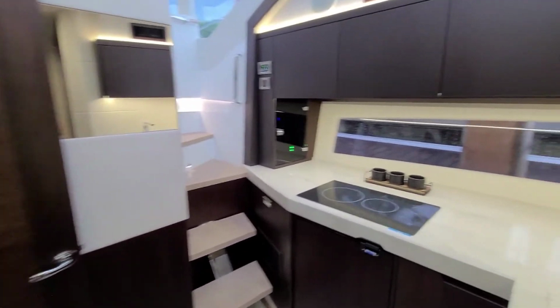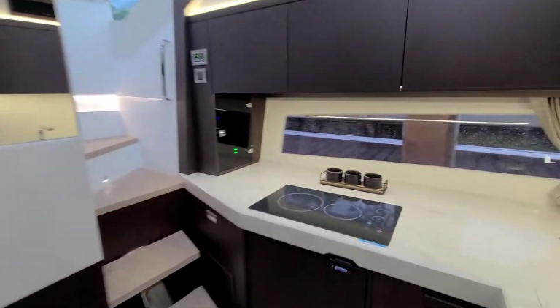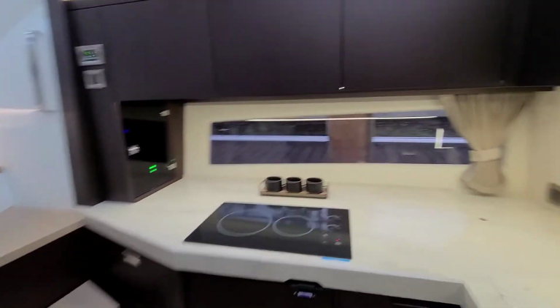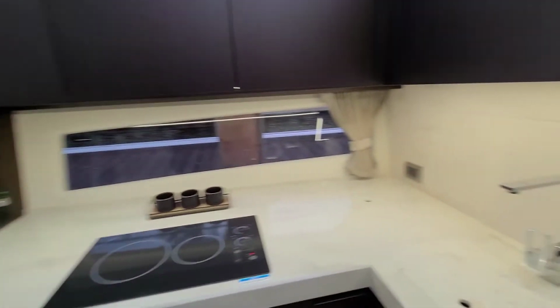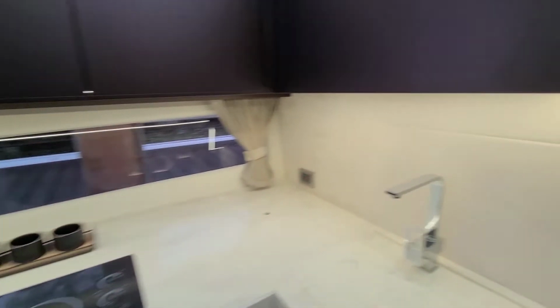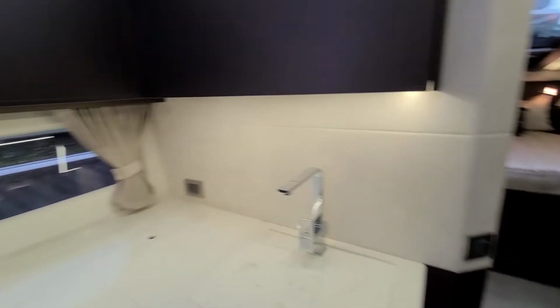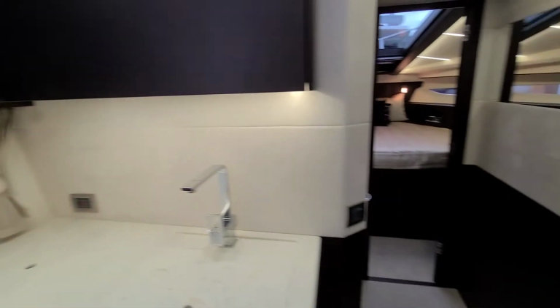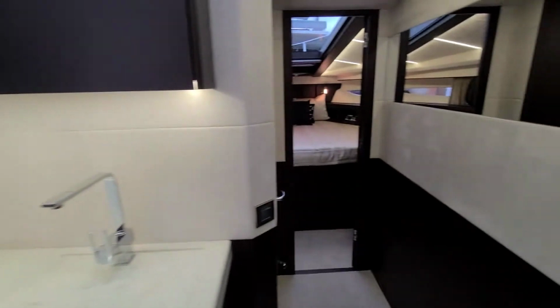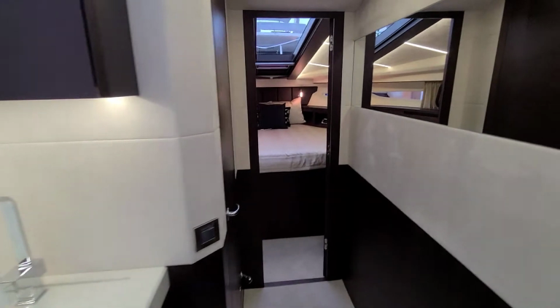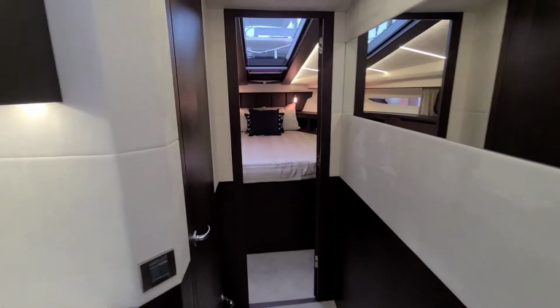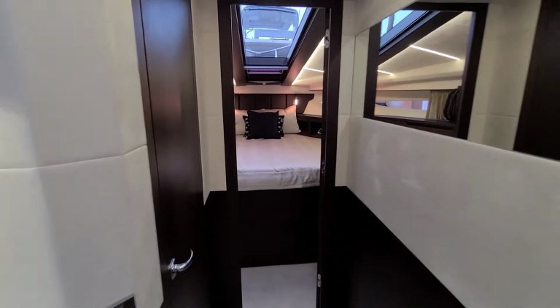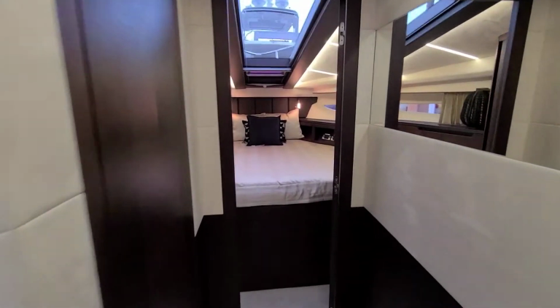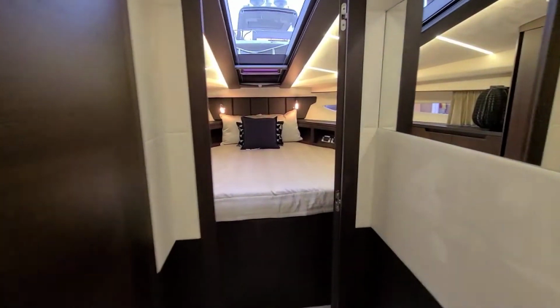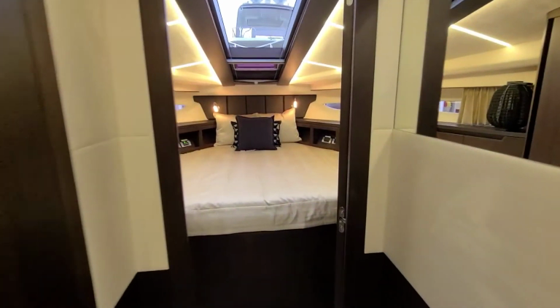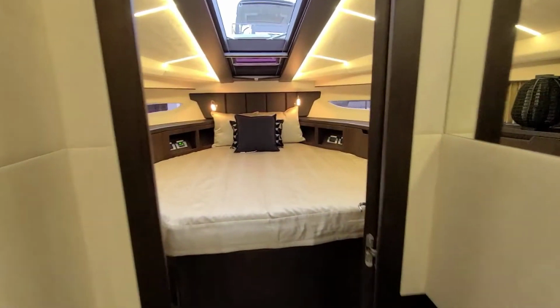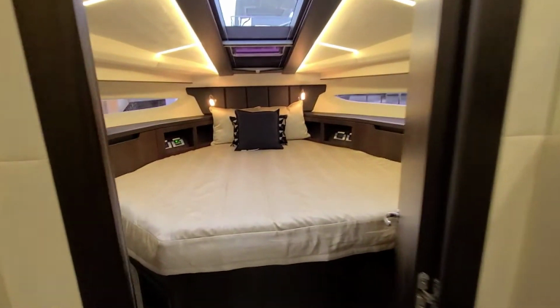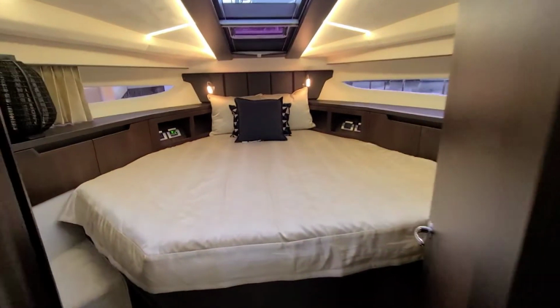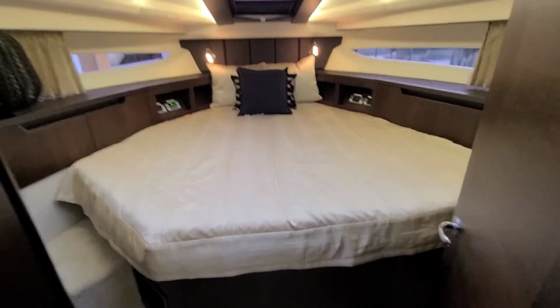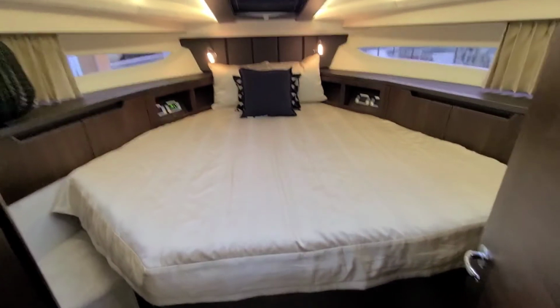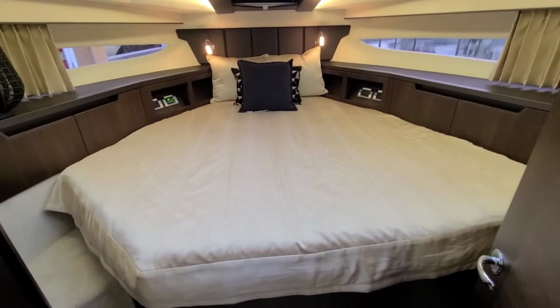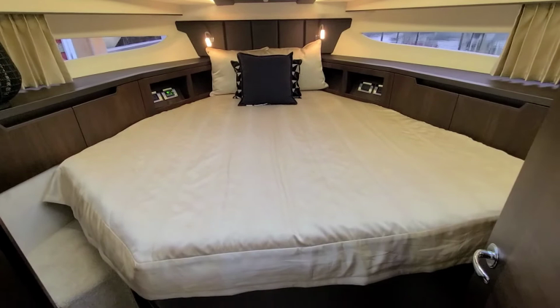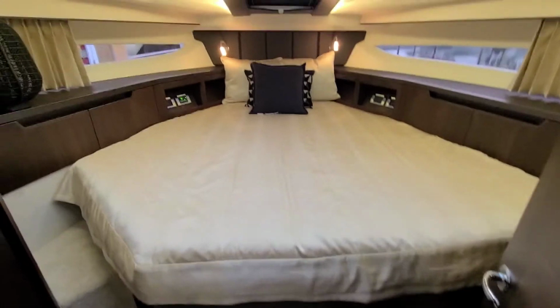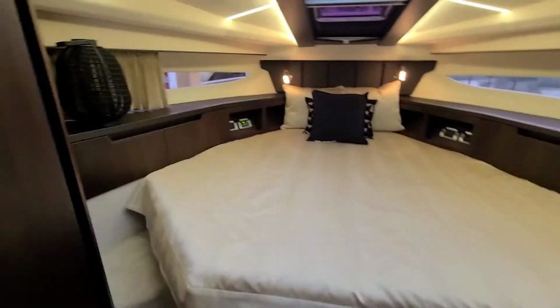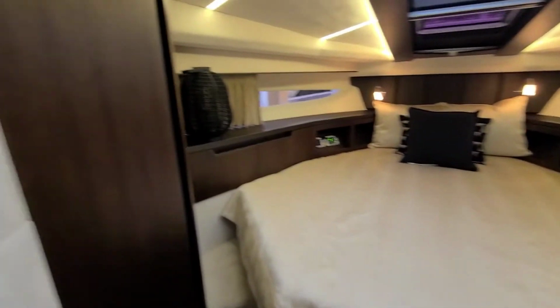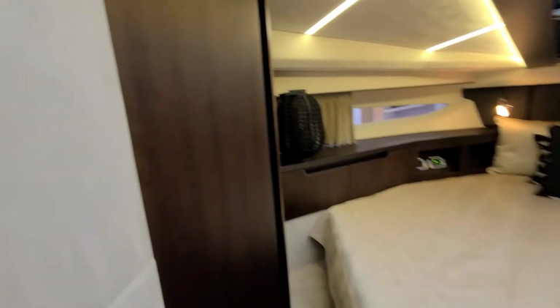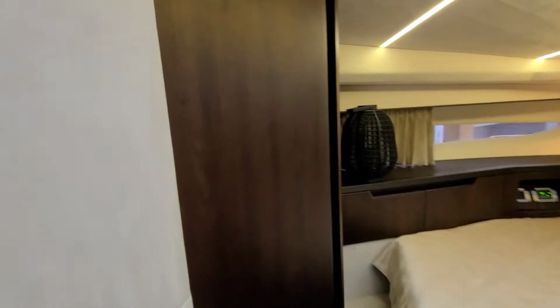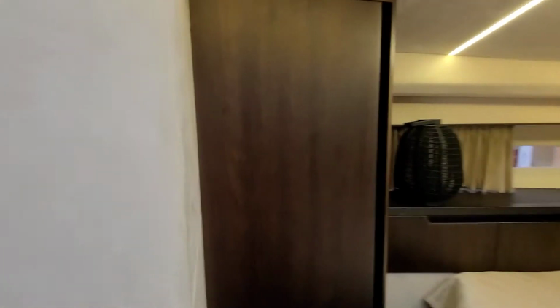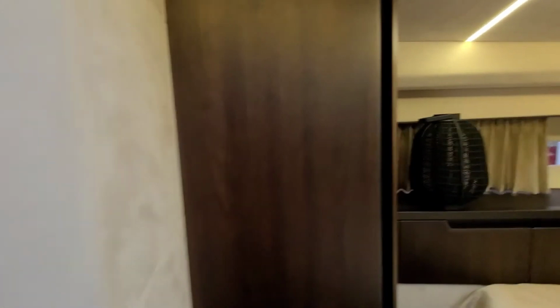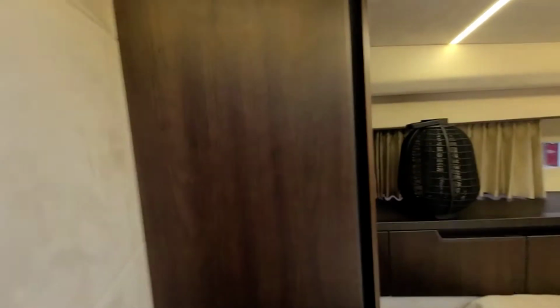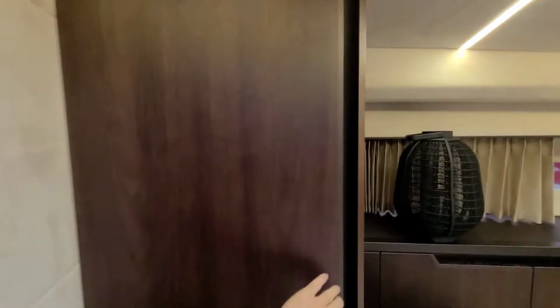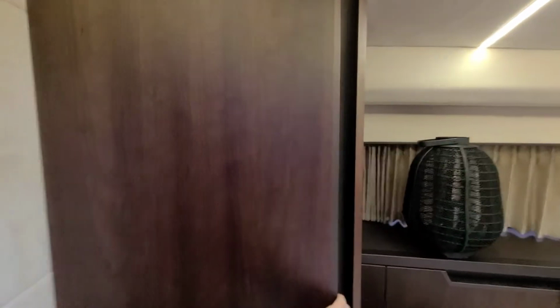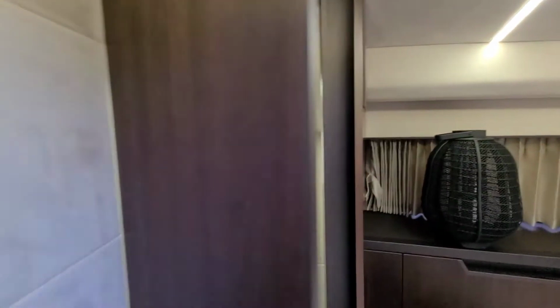So this is a two stateroom, two head layout. This is the VIP forward — nice big wide bed there. Plenty of hanging storage on both sides.